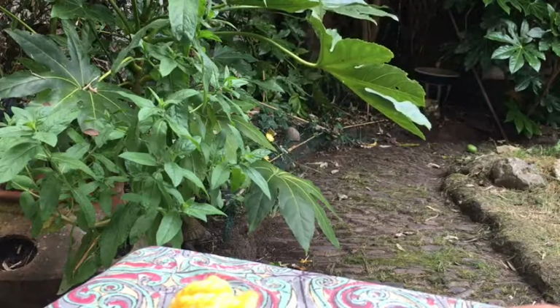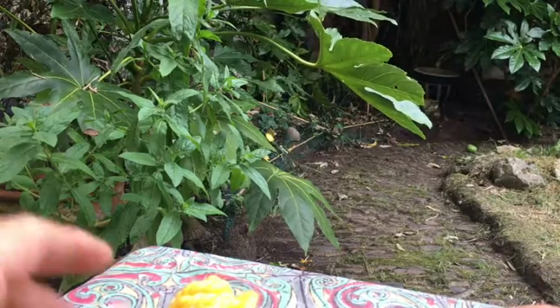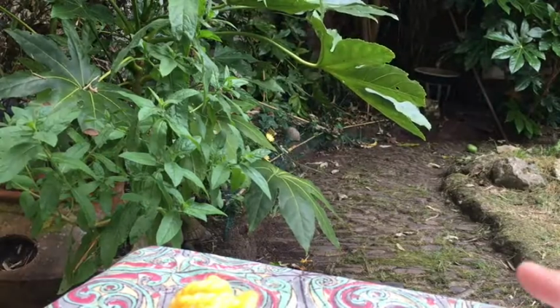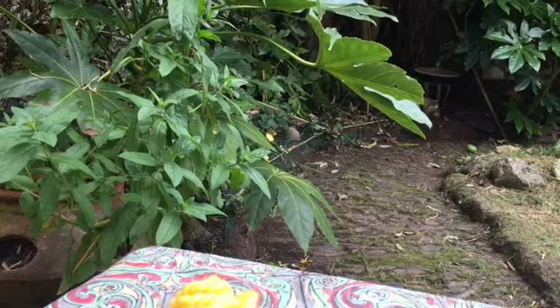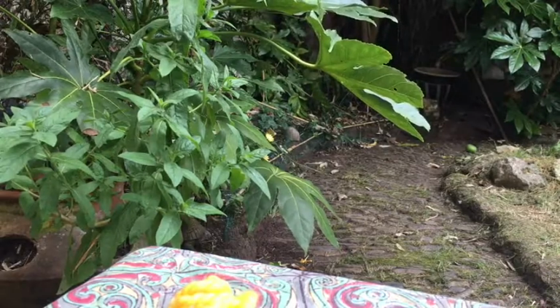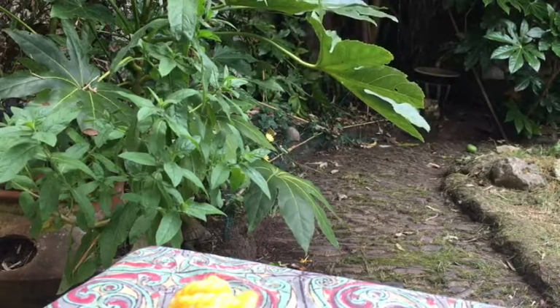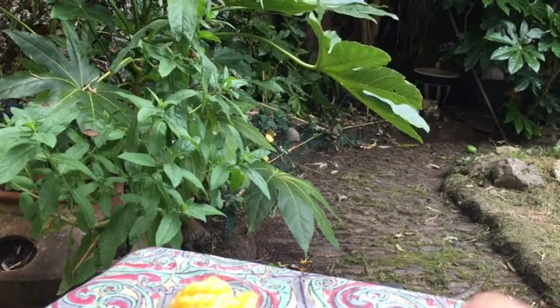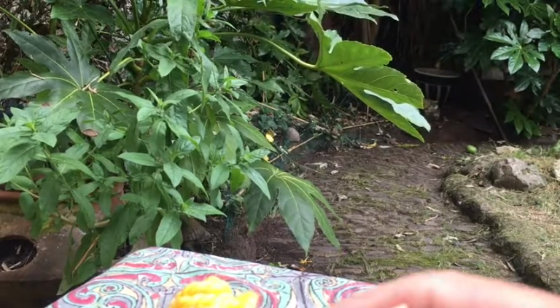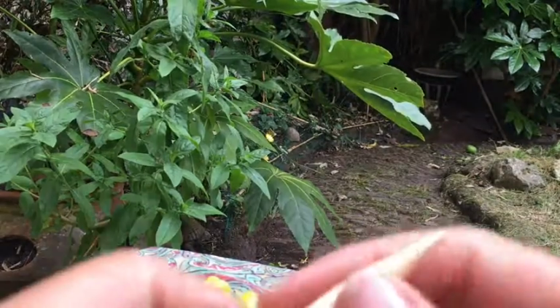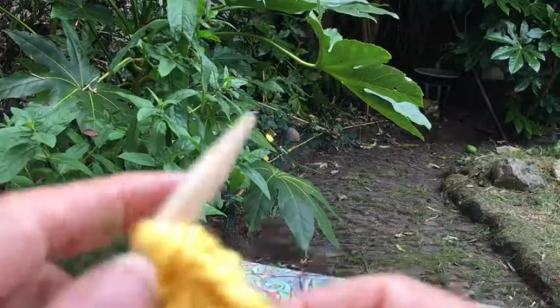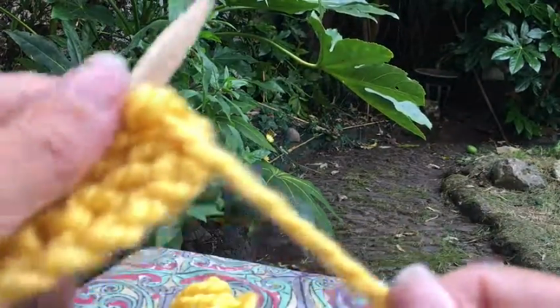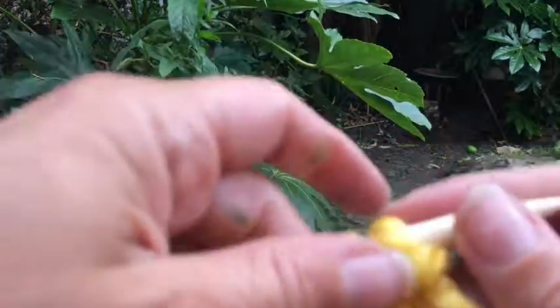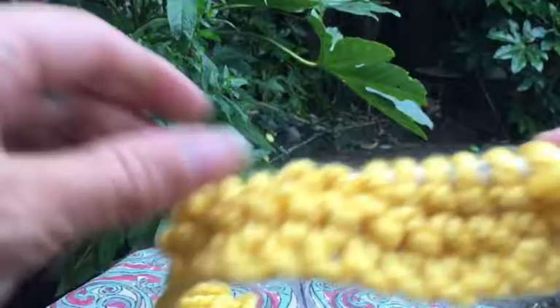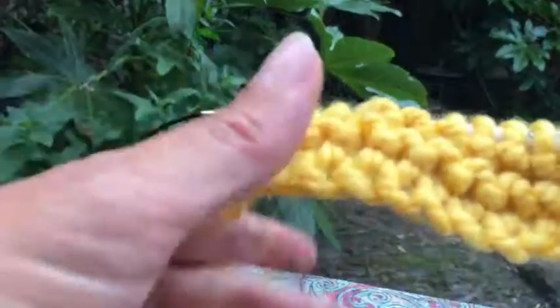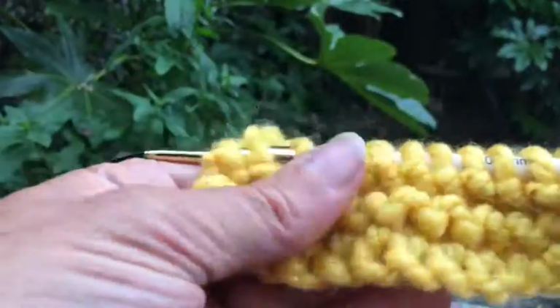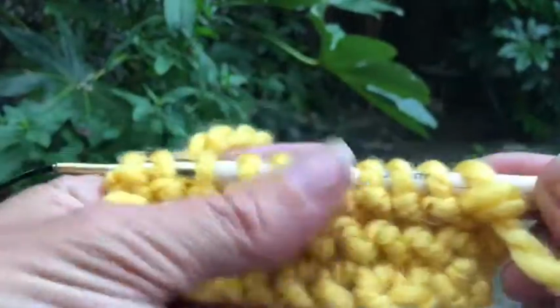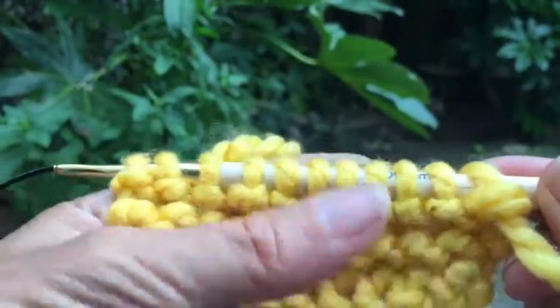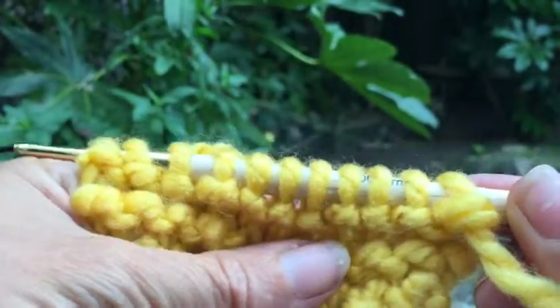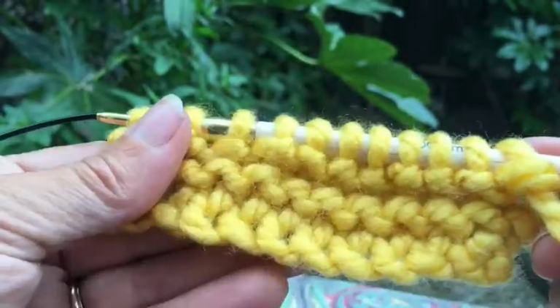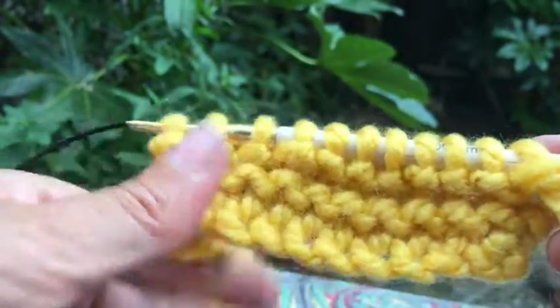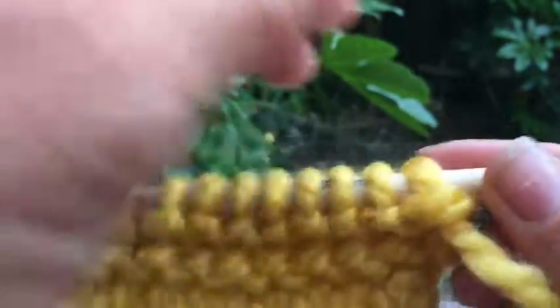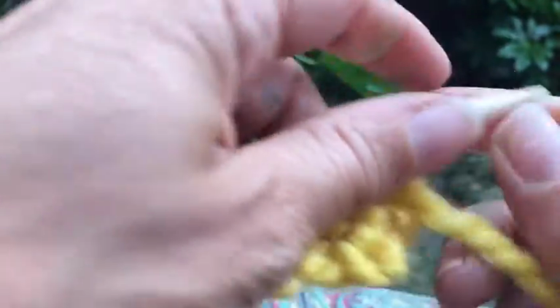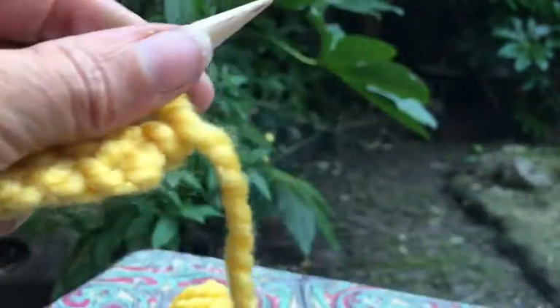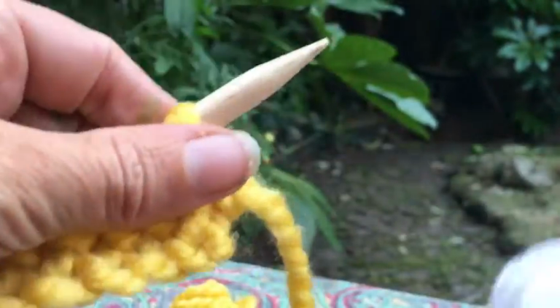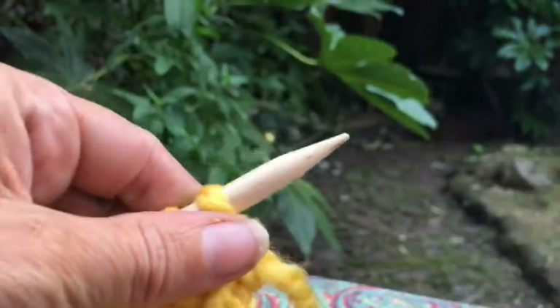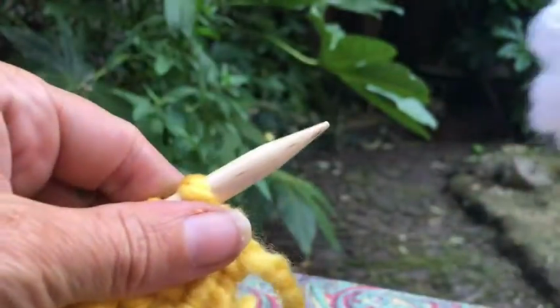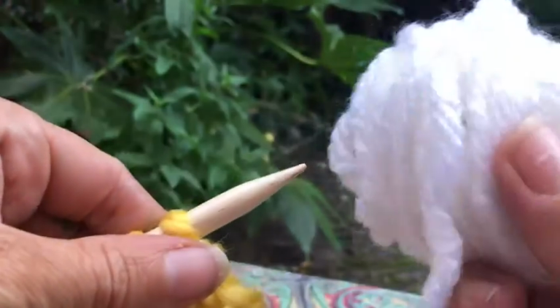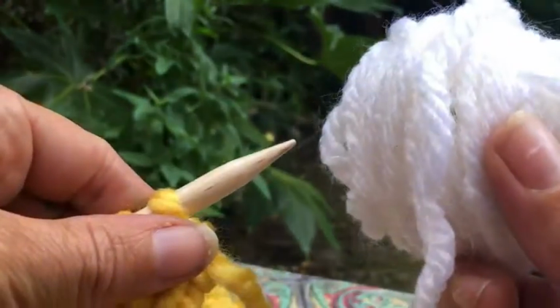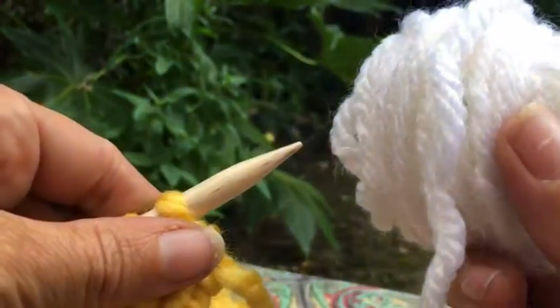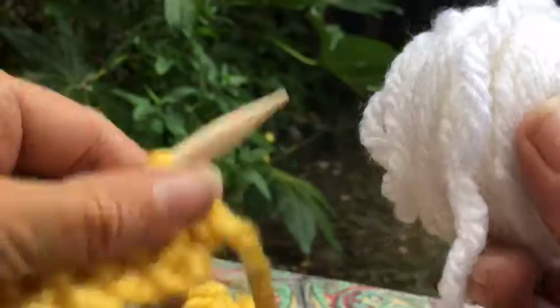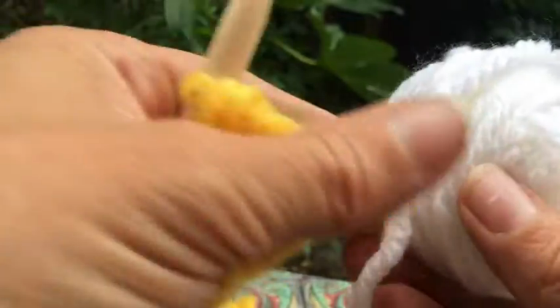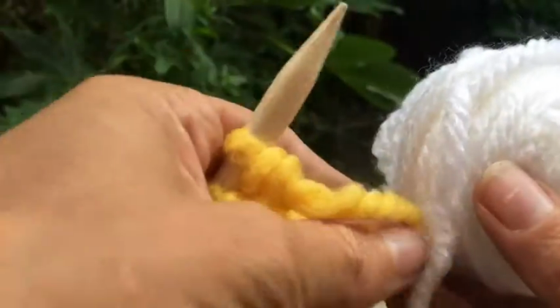Welcome to the Oh My Makery tutorial on changing colours. Here's a sample knitted in garter stitch and I'm going to be adding this white yarn.